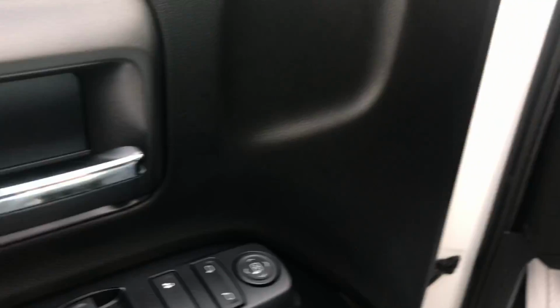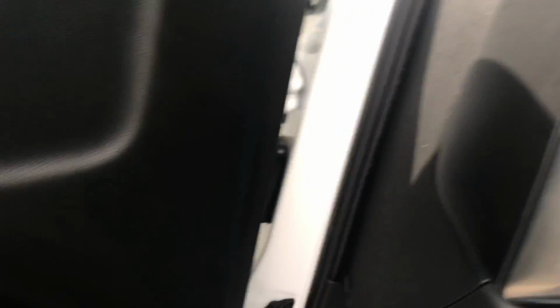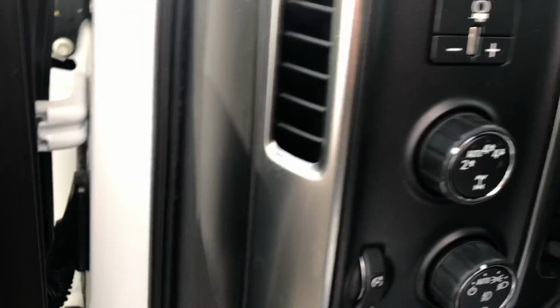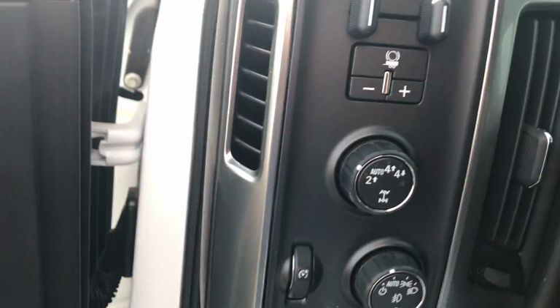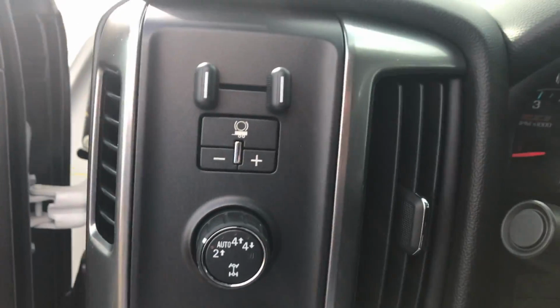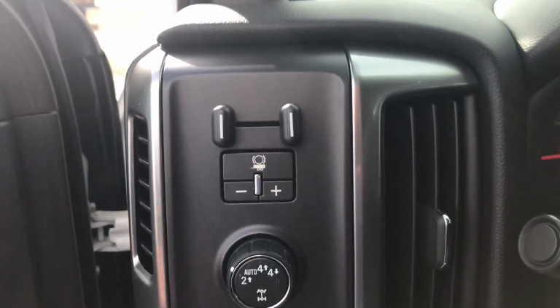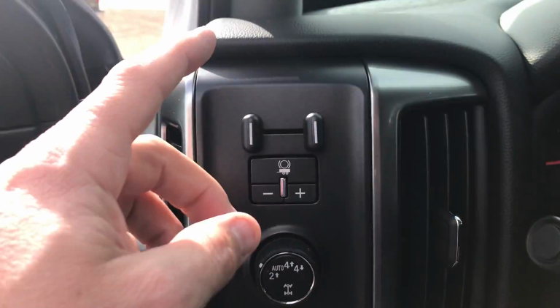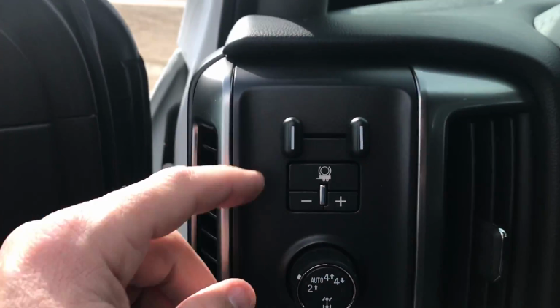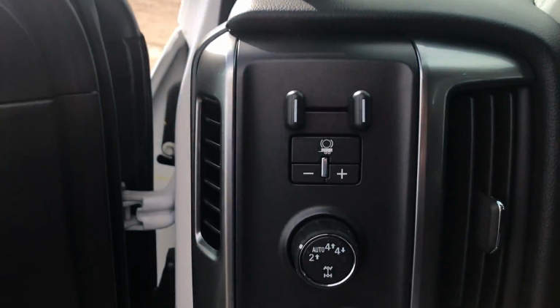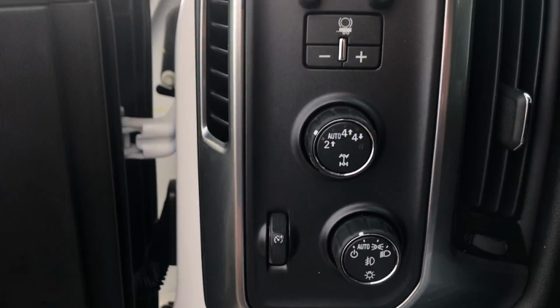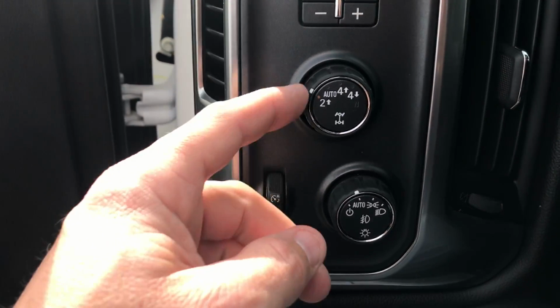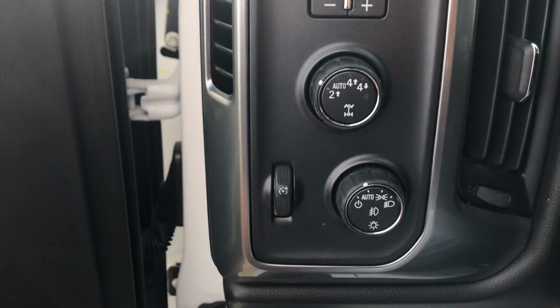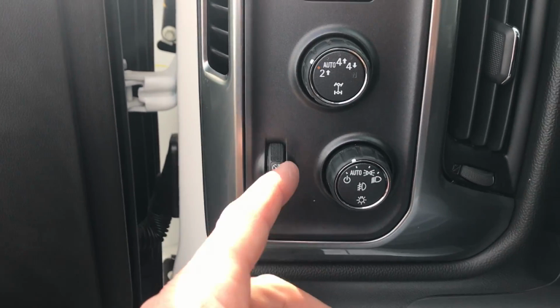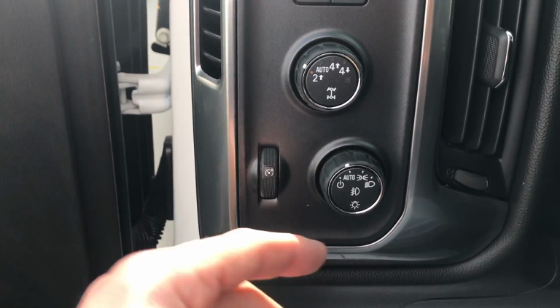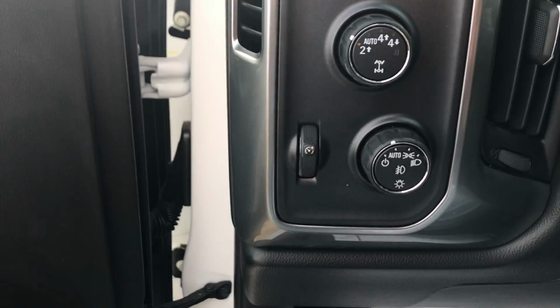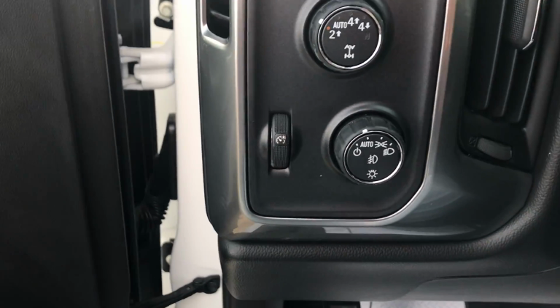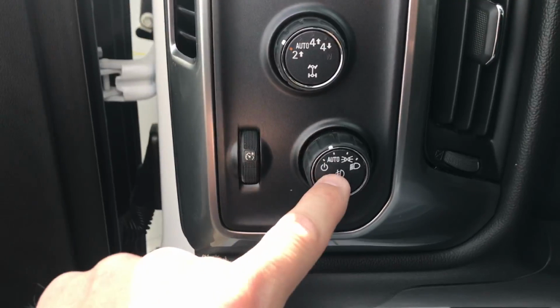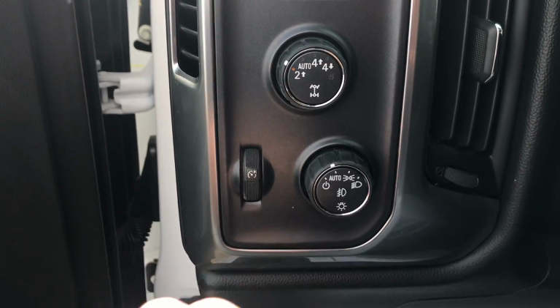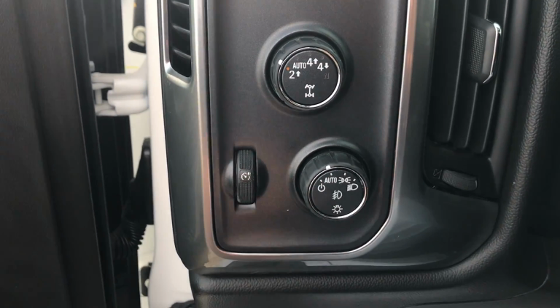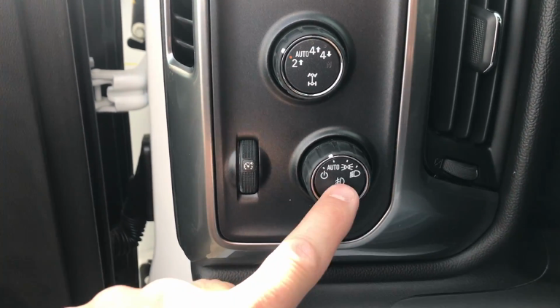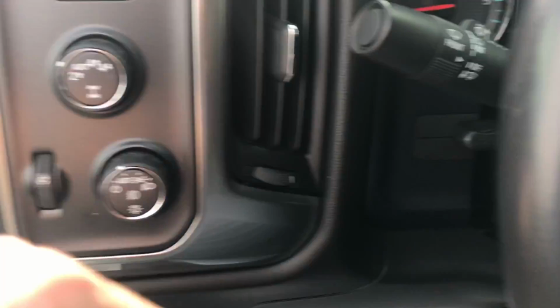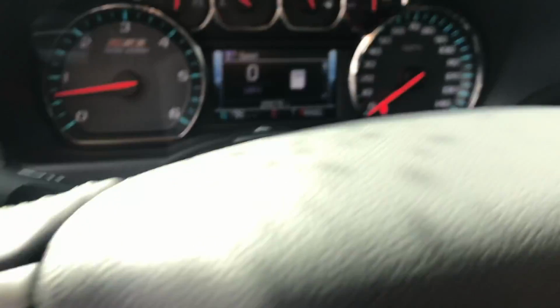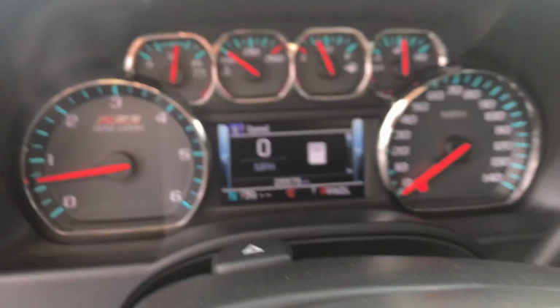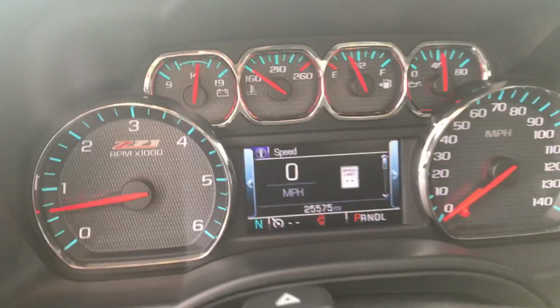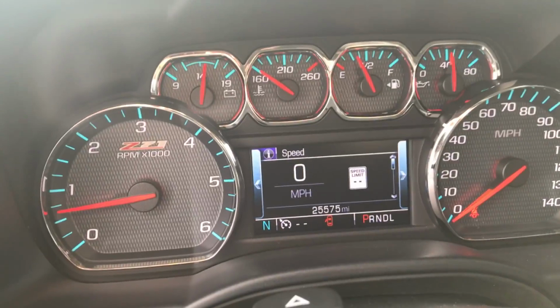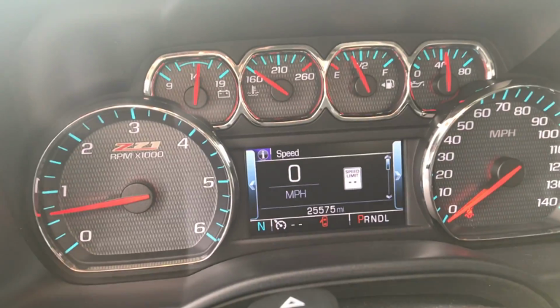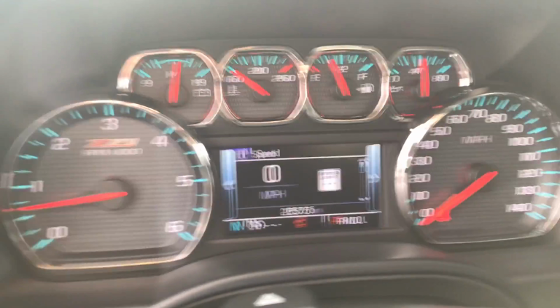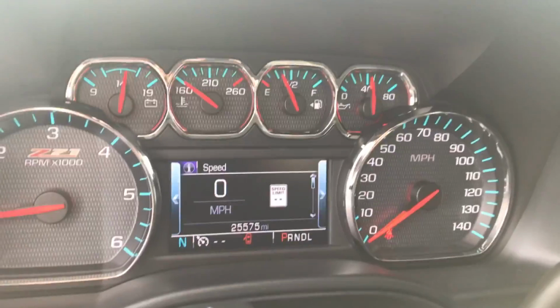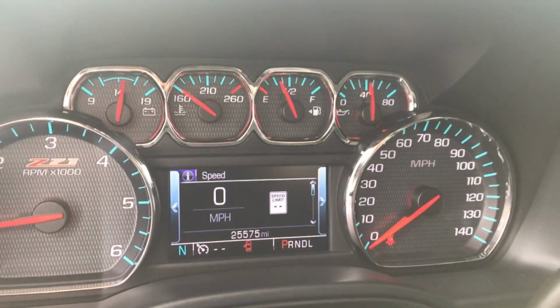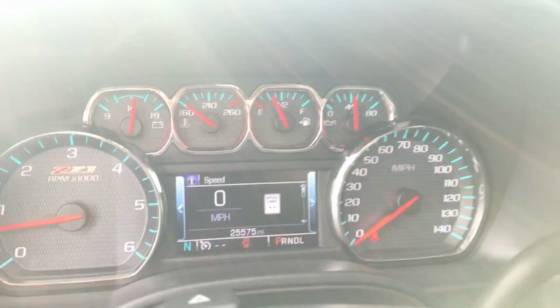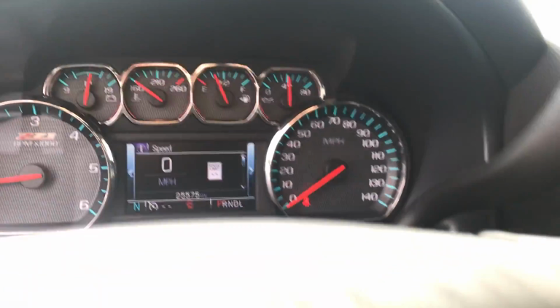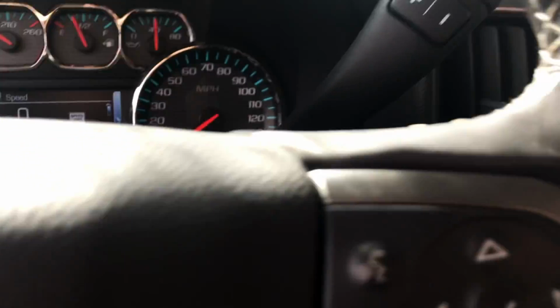Let's jump inside here real quick. Integrated trailer brake, foil drive settings, and then all your auto light settings, as well as fog lights. A whopping 25,575 miles total on this truck.